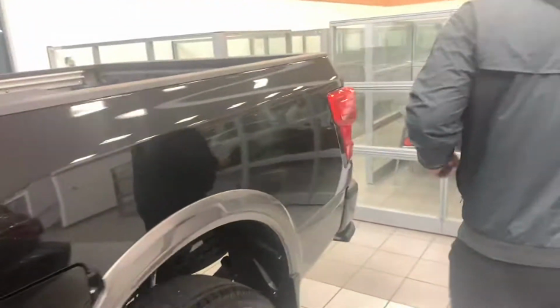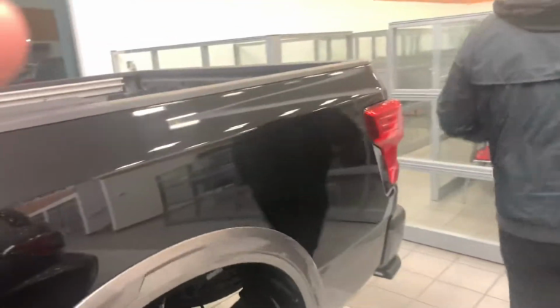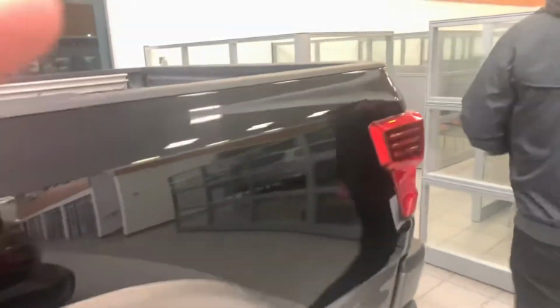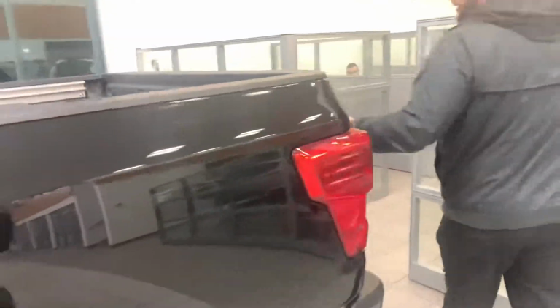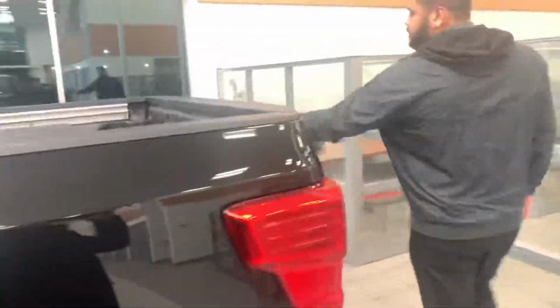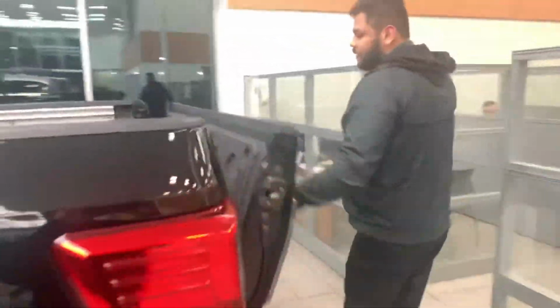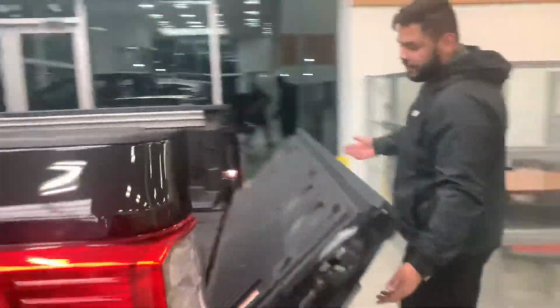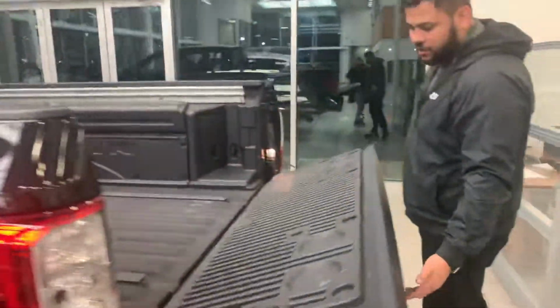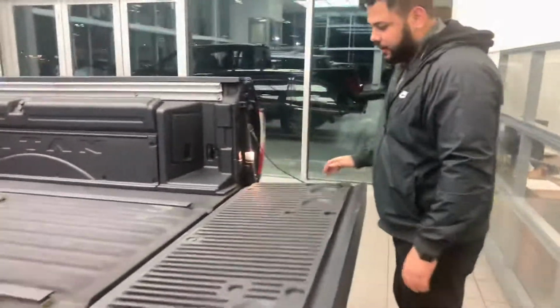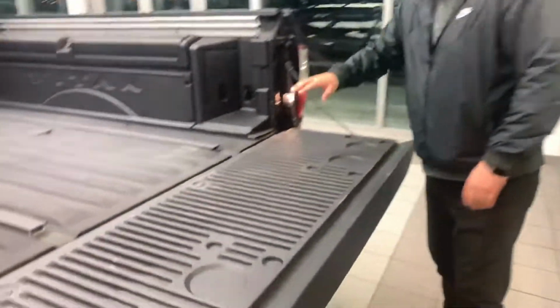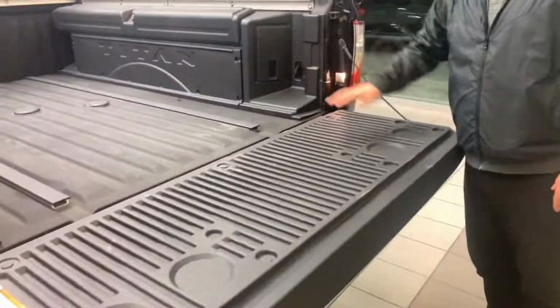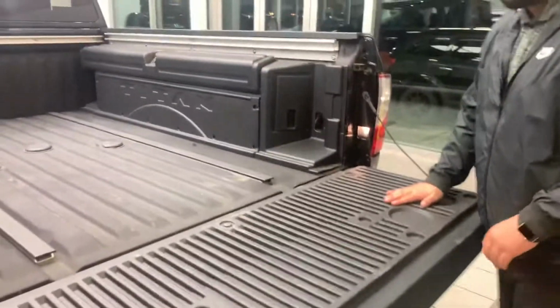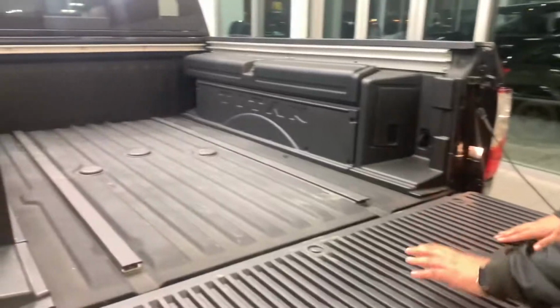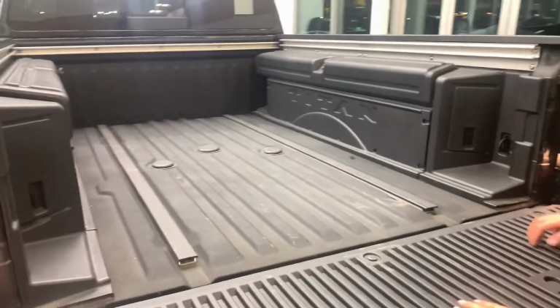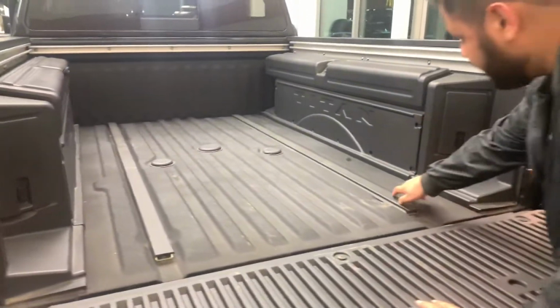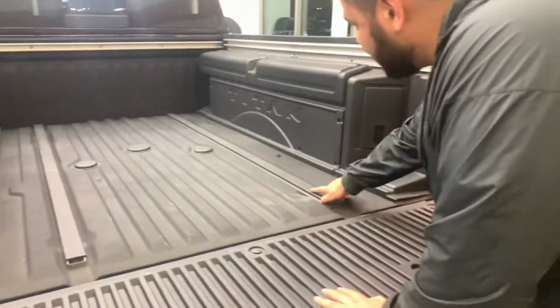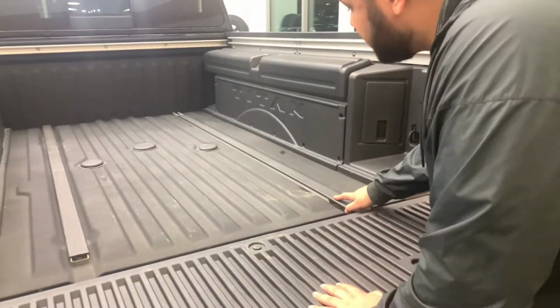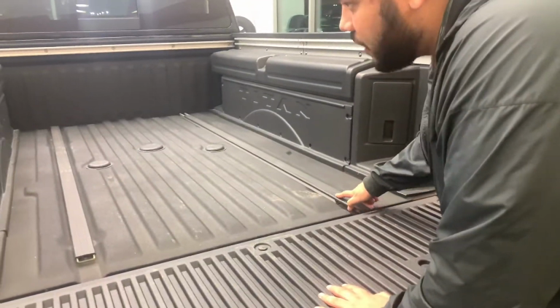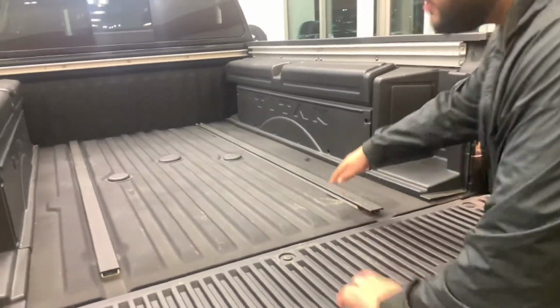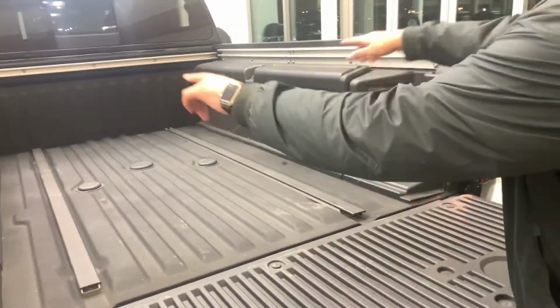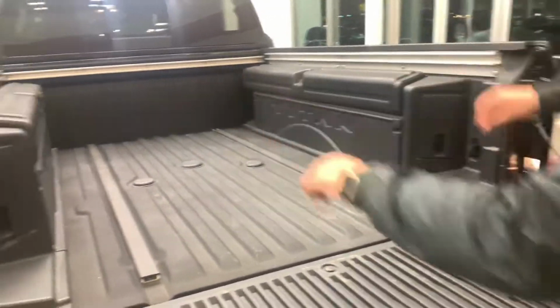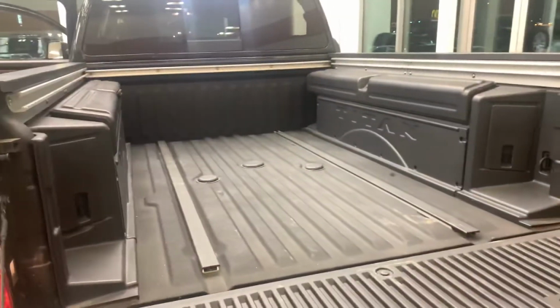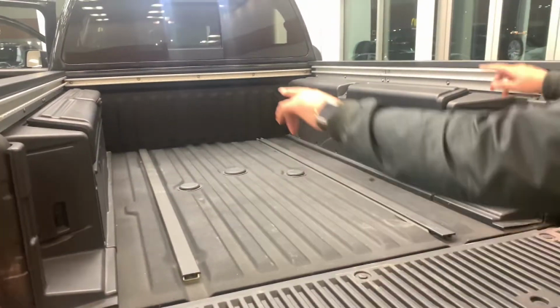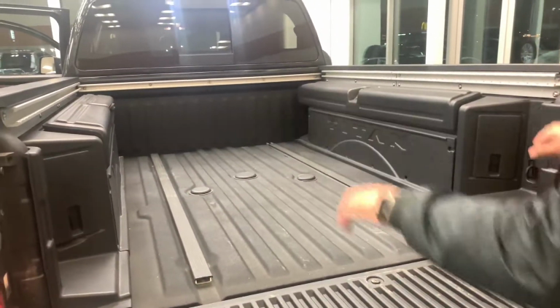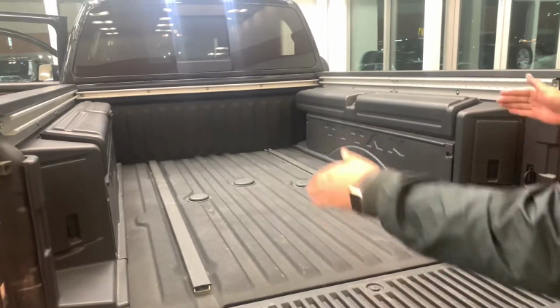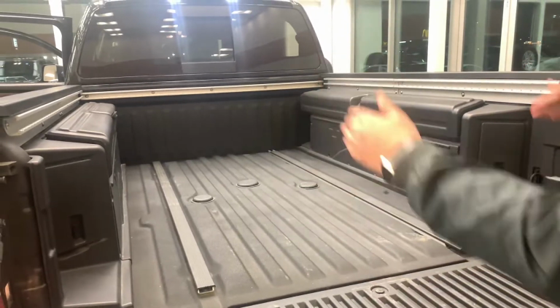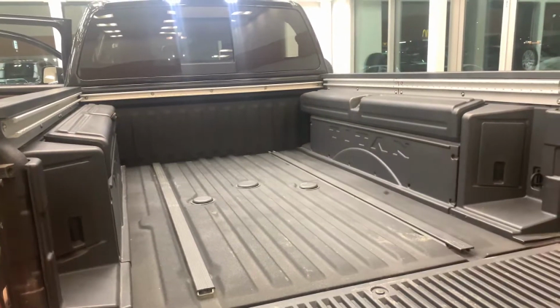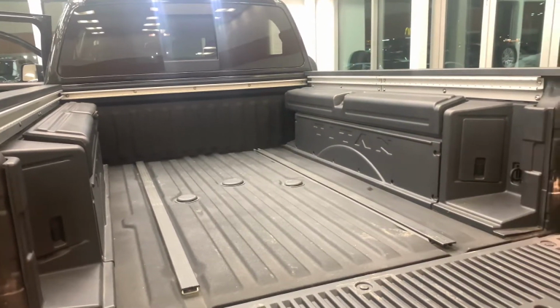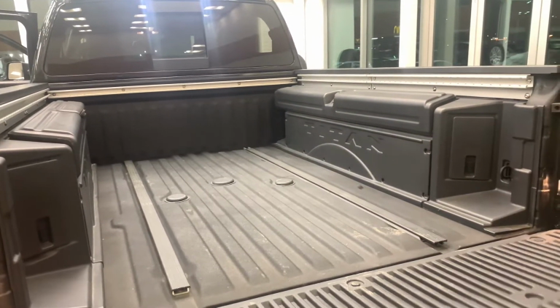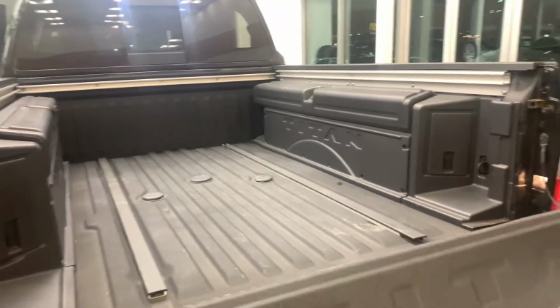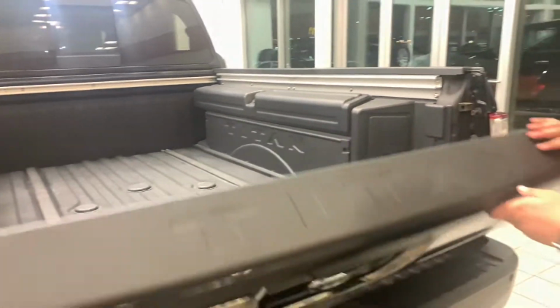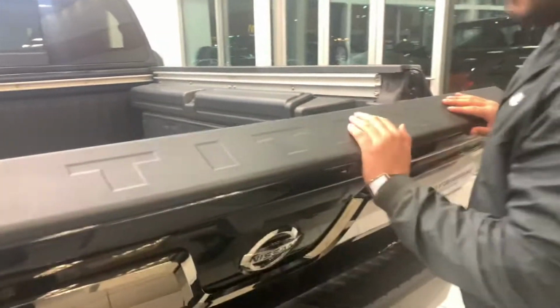Take a look into the box here. You've got your easy-drop tailgate with a spray-in box liner already installed from the factory, Nissan's utility track system, and some storage on the side which is removable as well if you don't need the extra room back there.